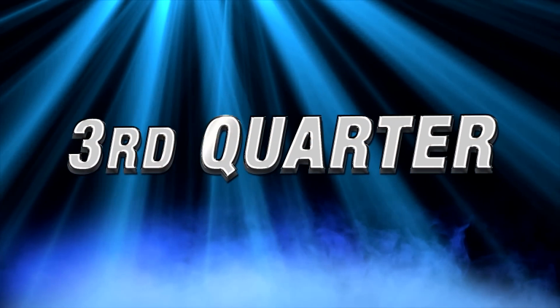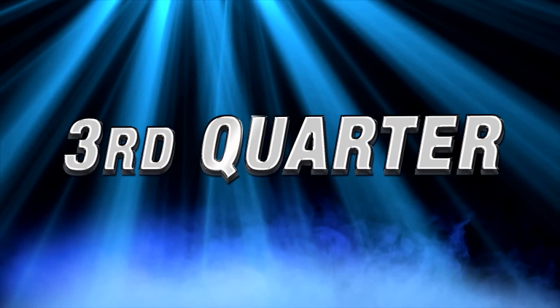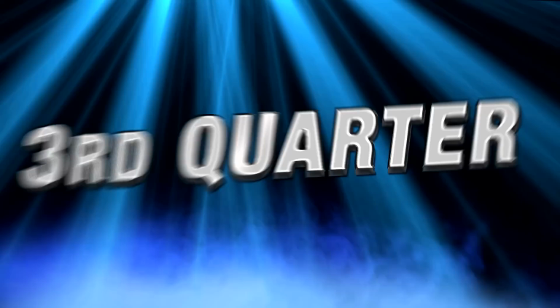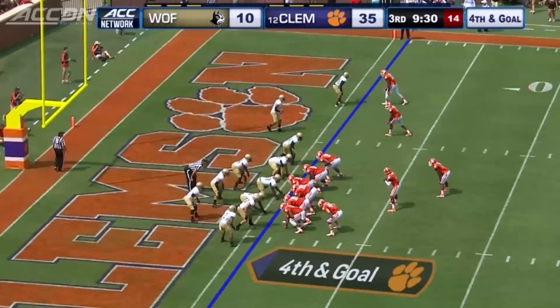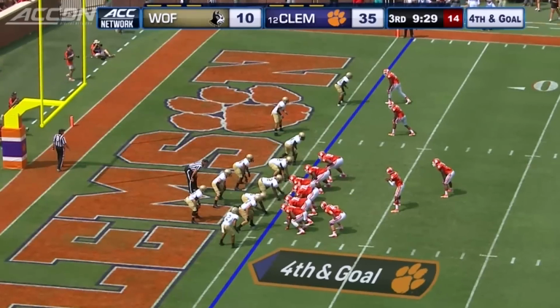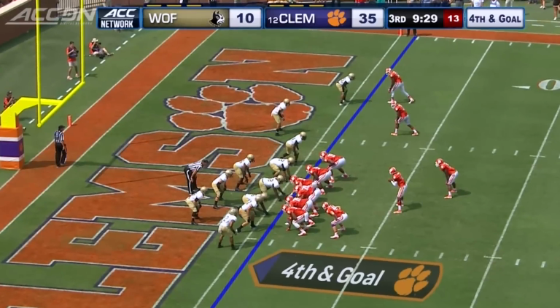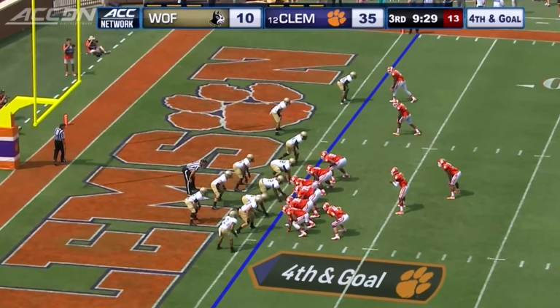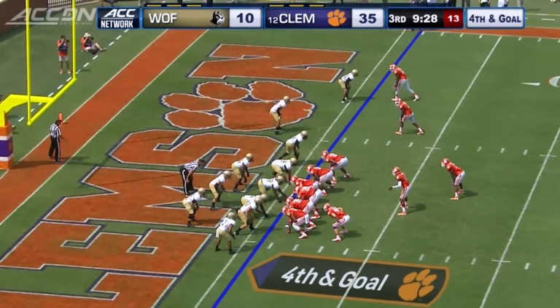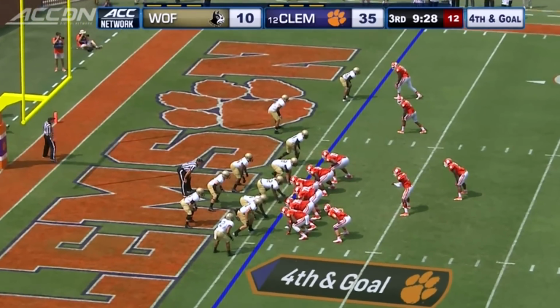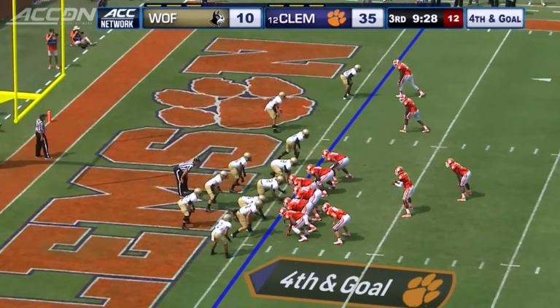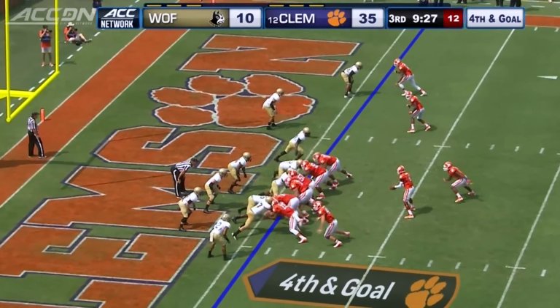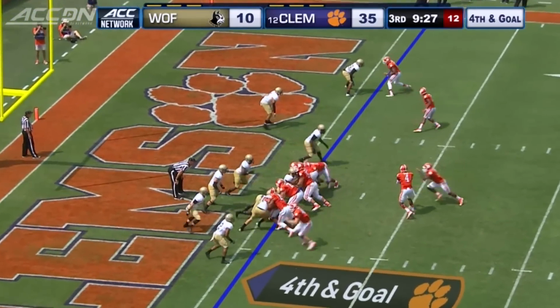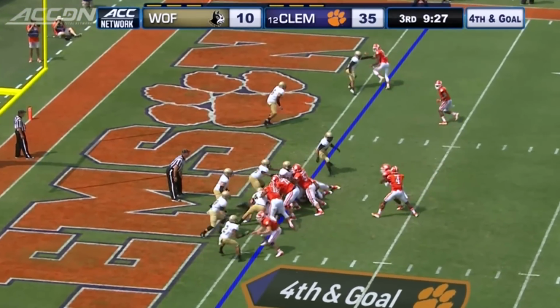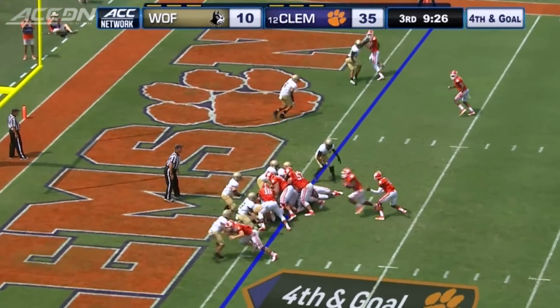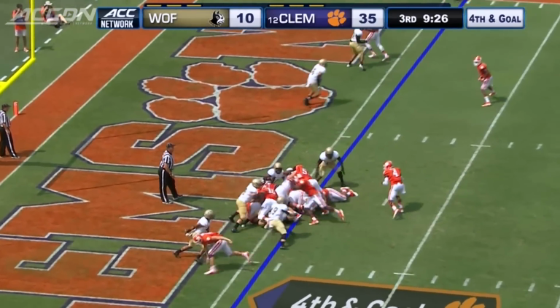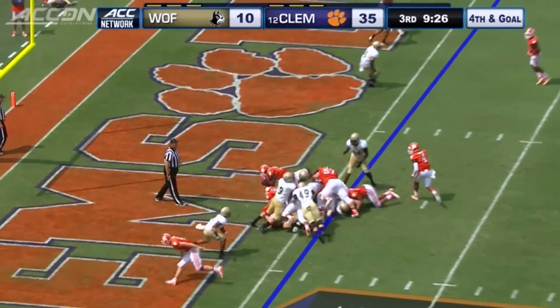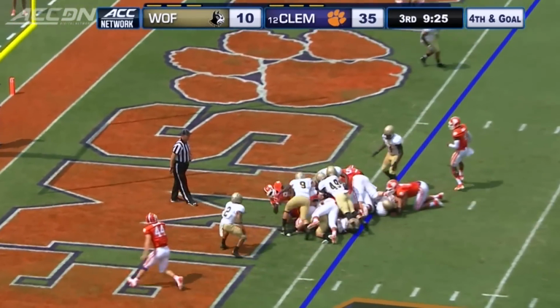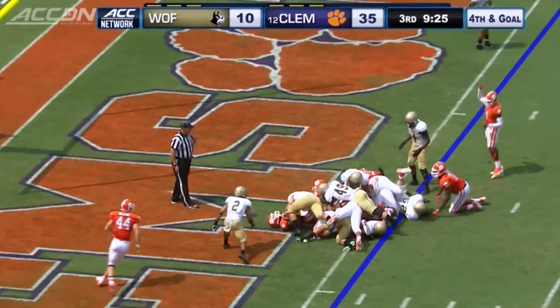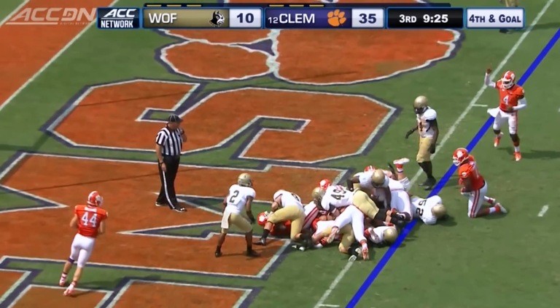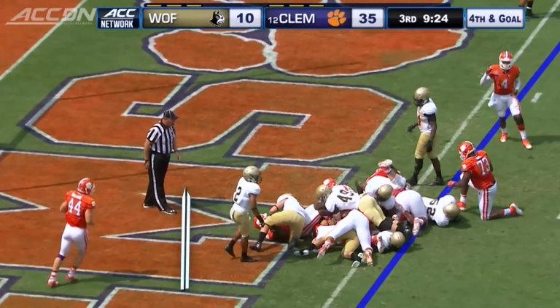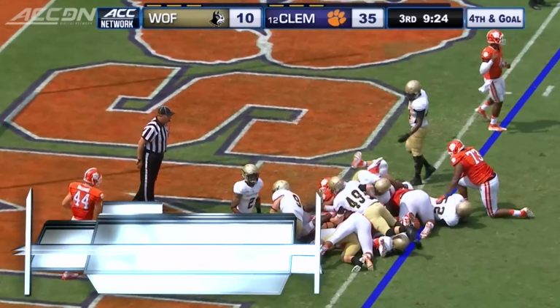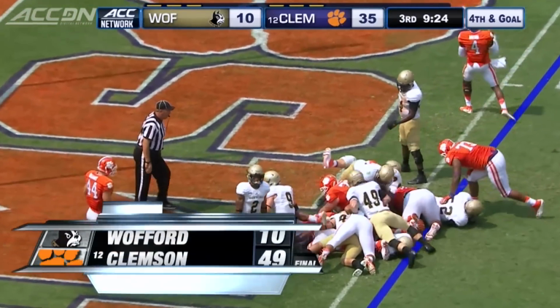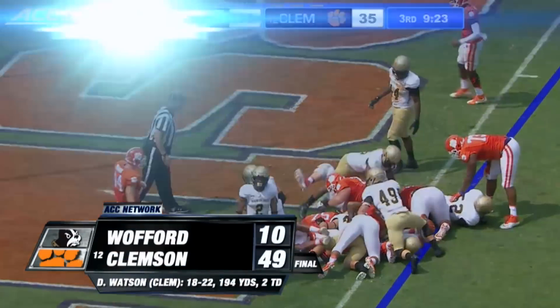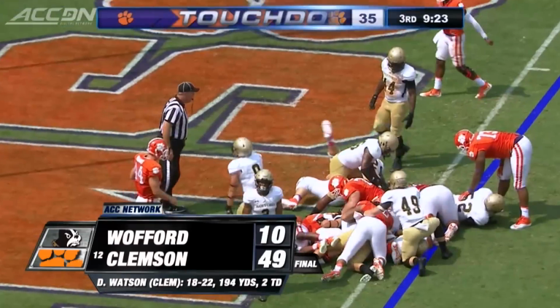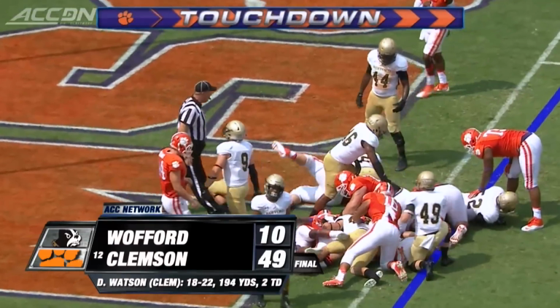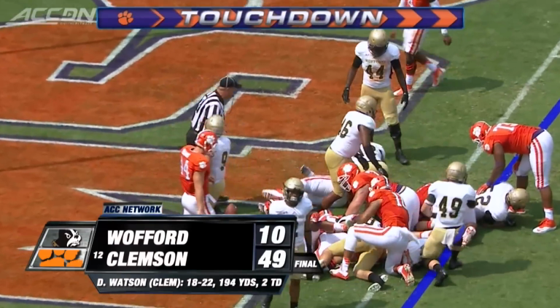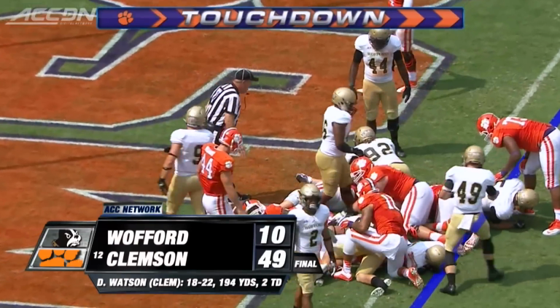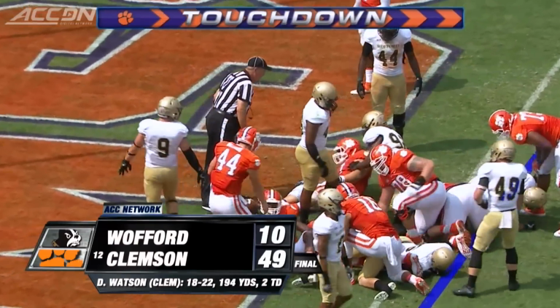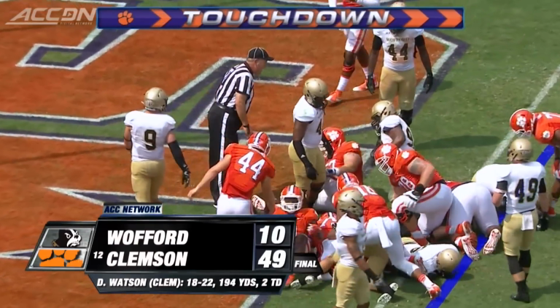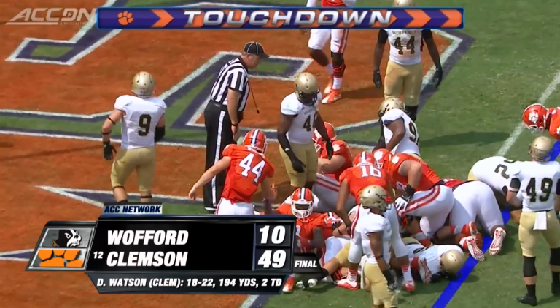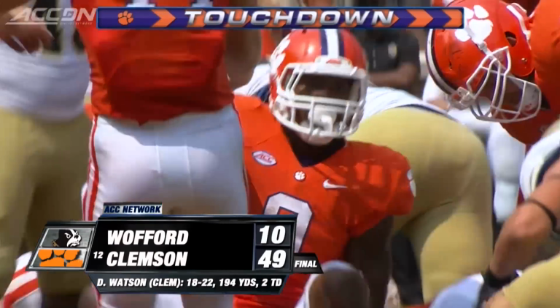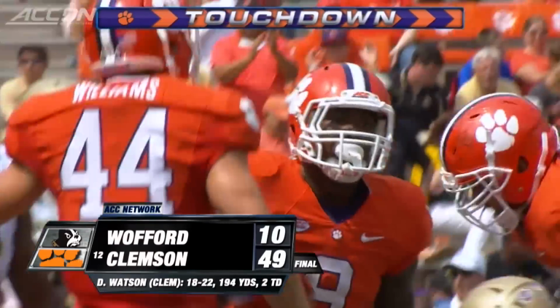Early in the third, fourth and goal — of course you're going for it. Wayne Gallman, his second touchdown of the game. Clemson goes on to win it 49-10.